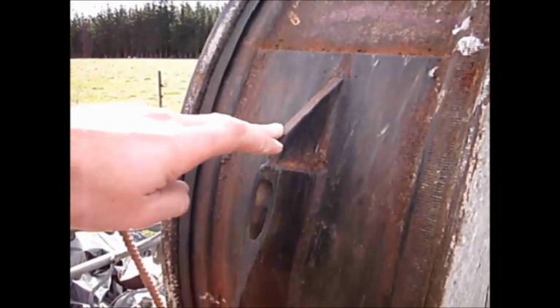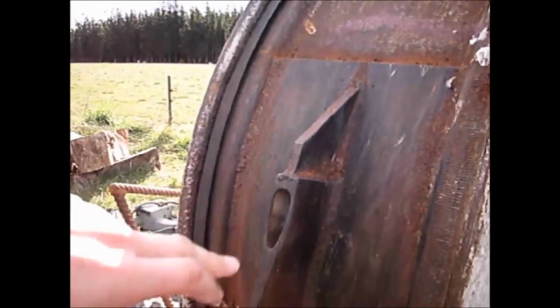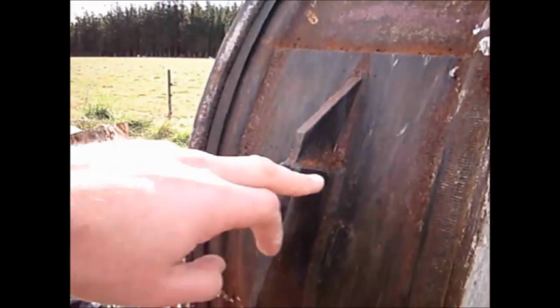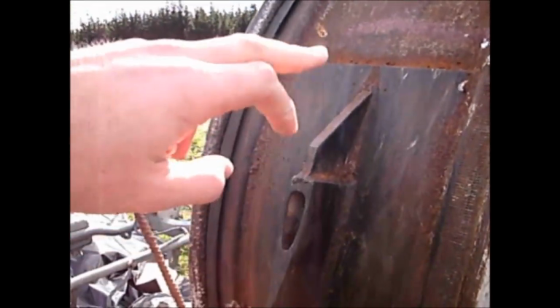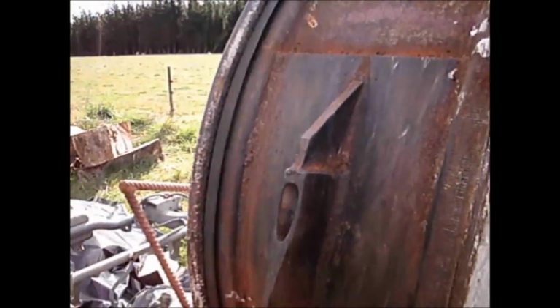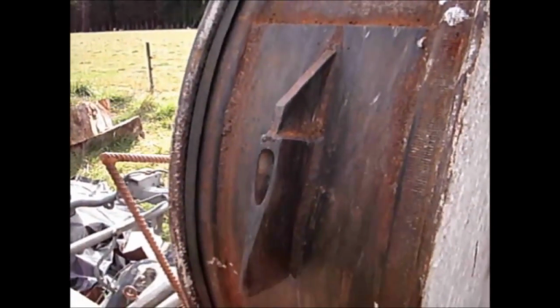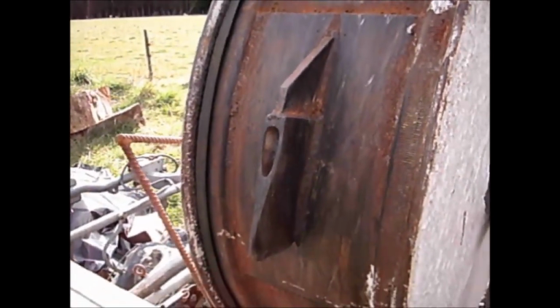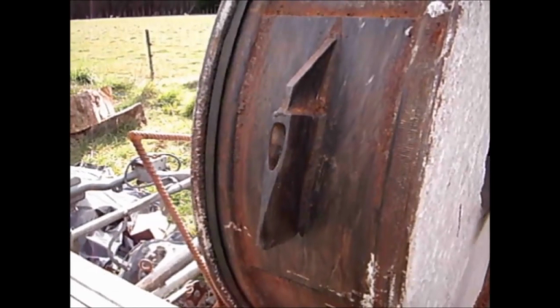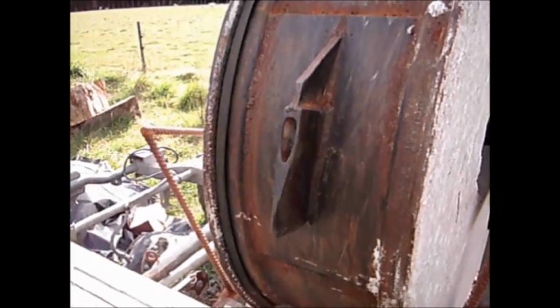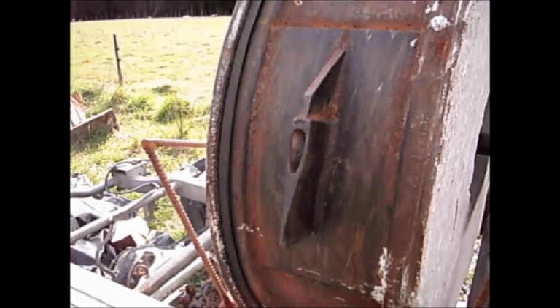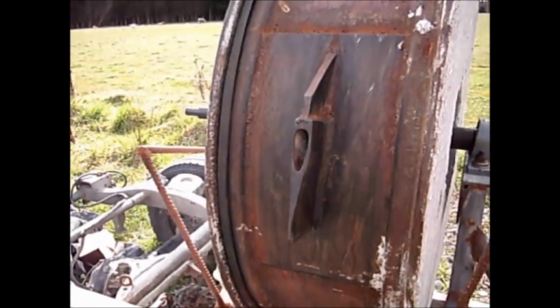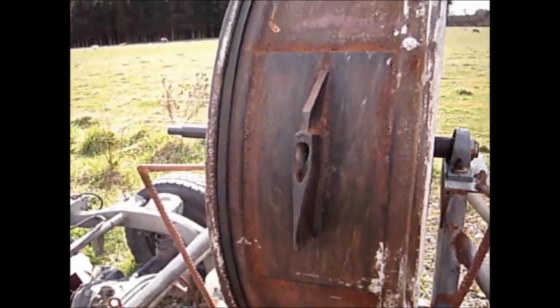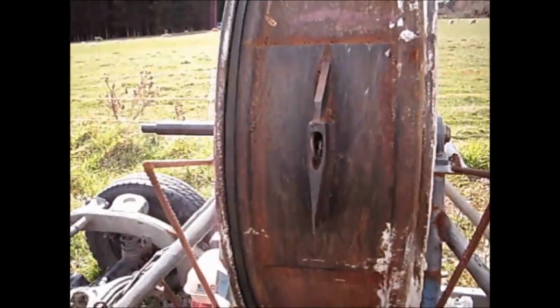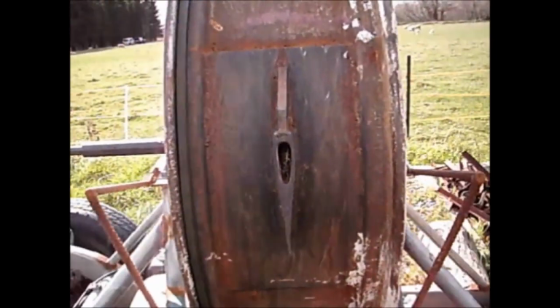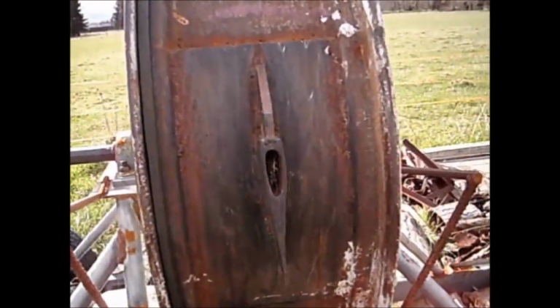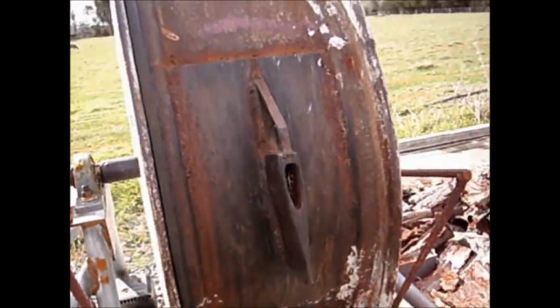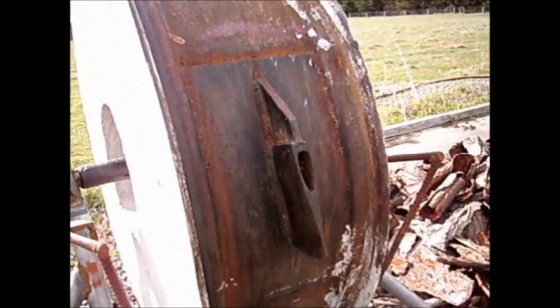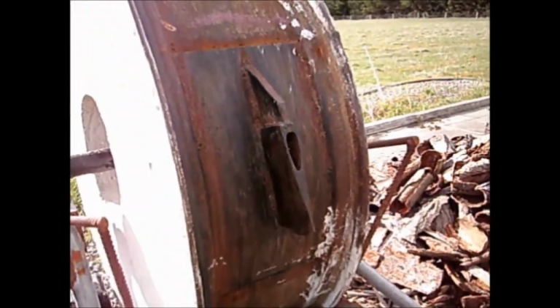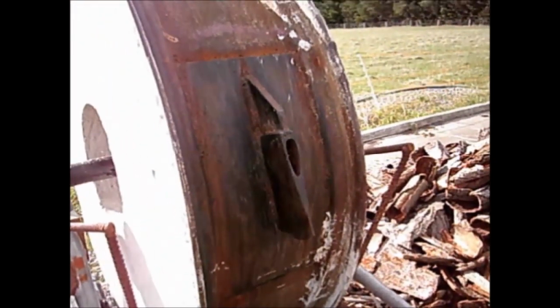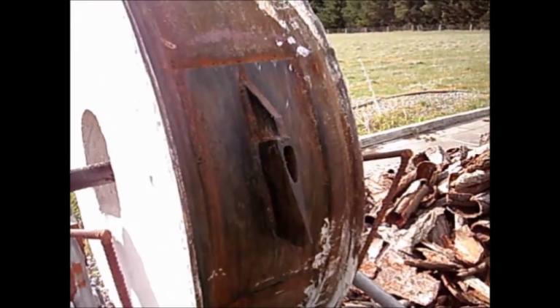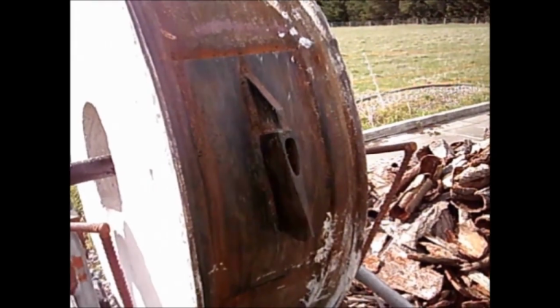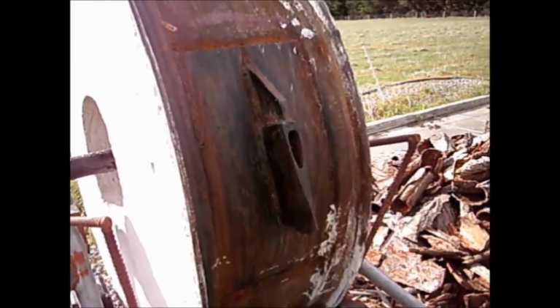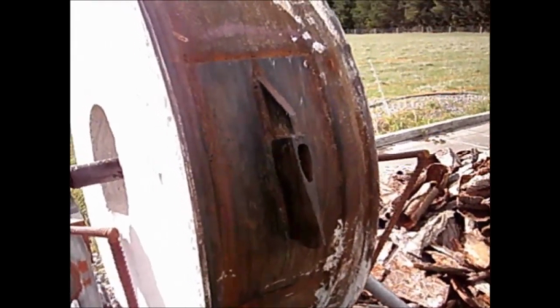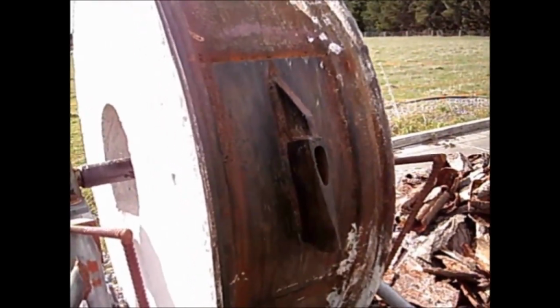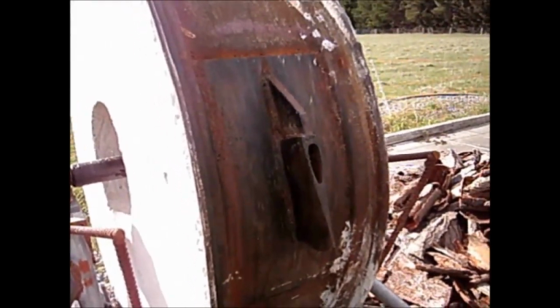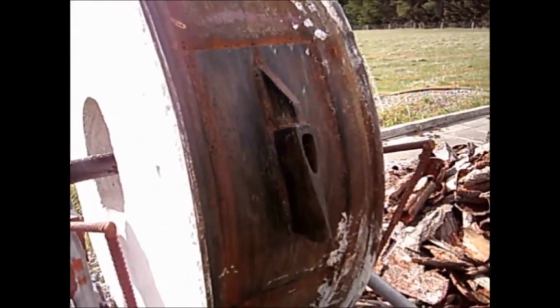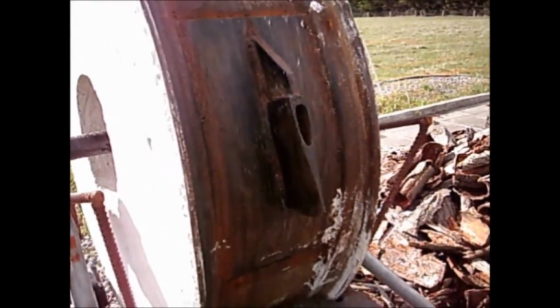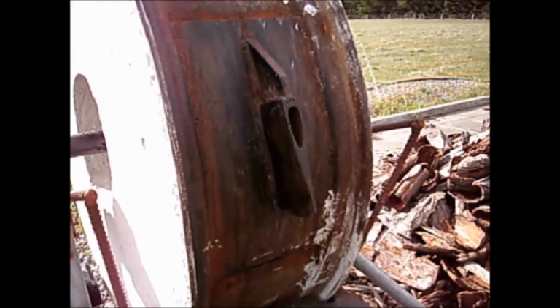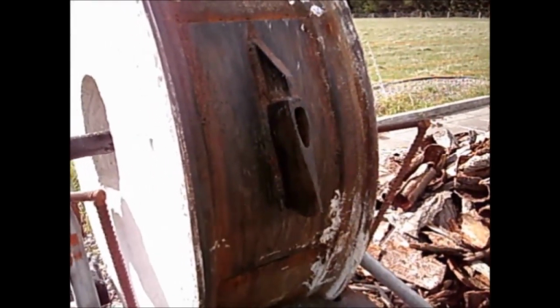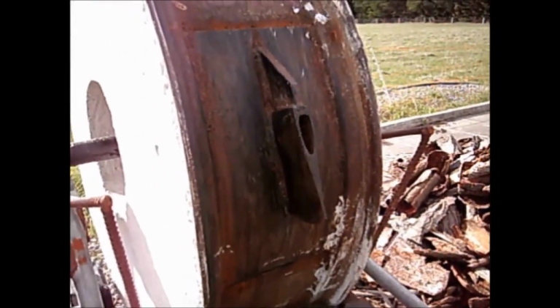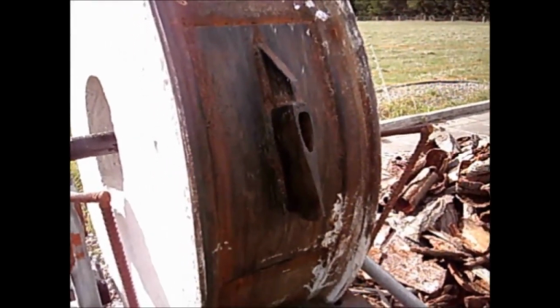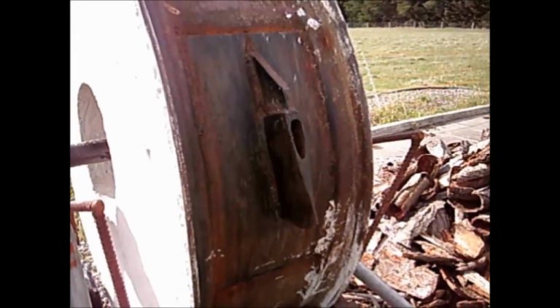People who have seen it have been concerned about the metallurgy of the axe head and the possibility of the welds cracking. We check it every time before and after using and there are no cracks yet. The axe head is also welded to a backing plate.